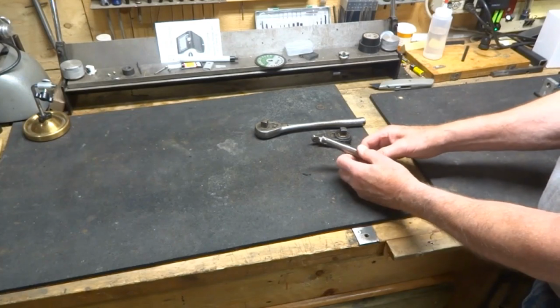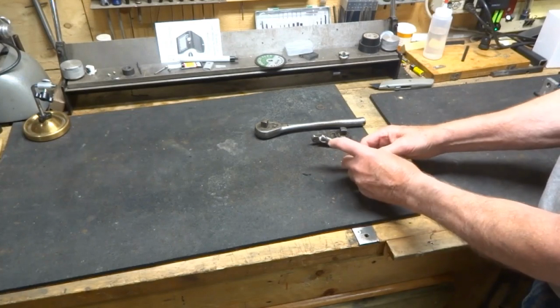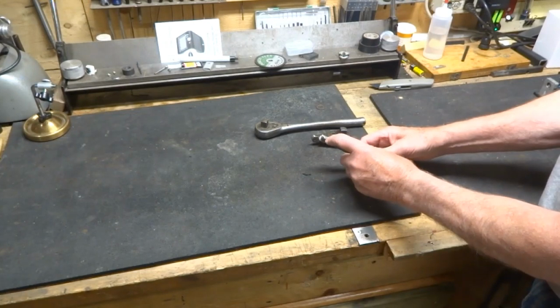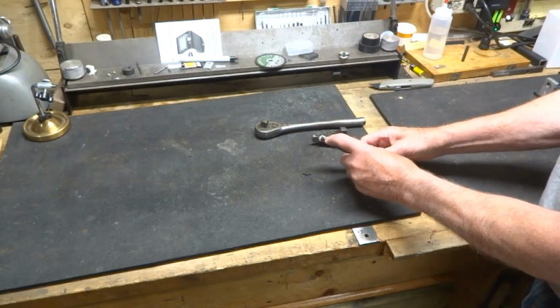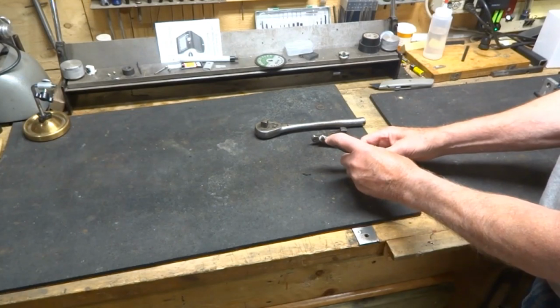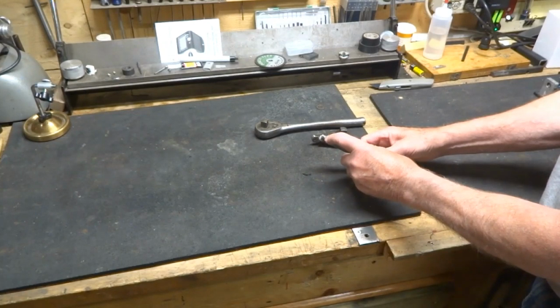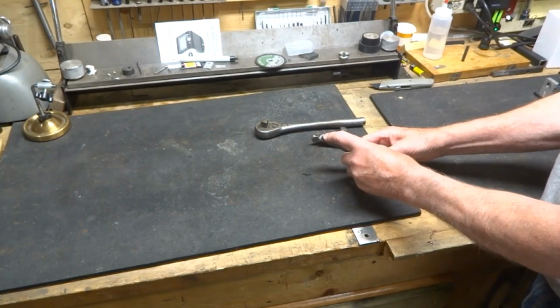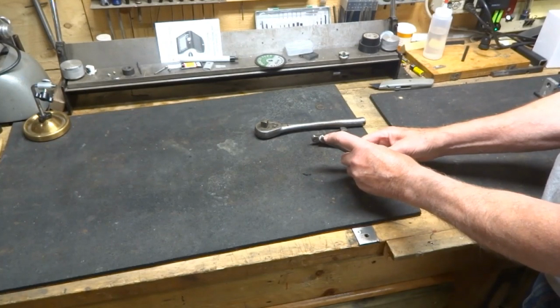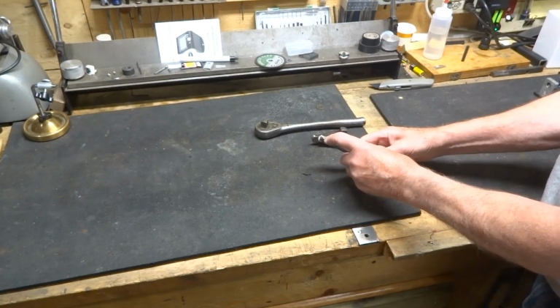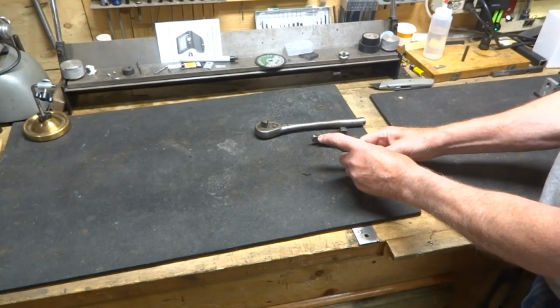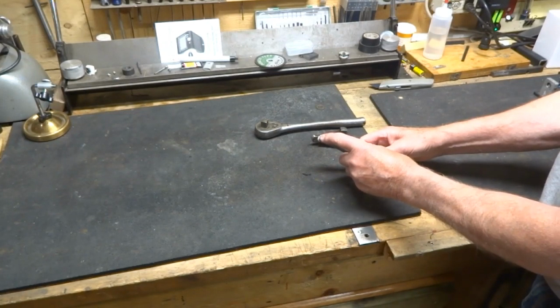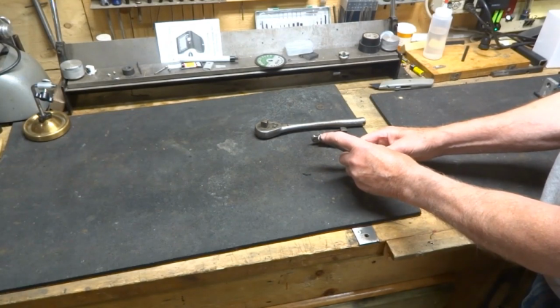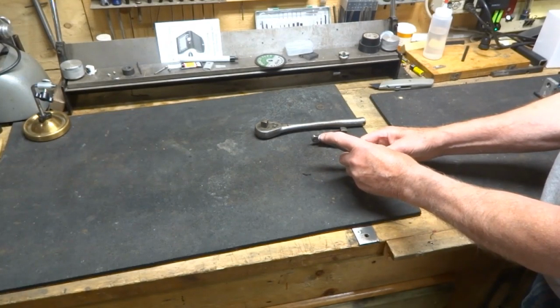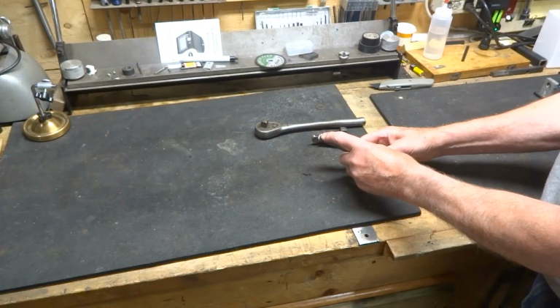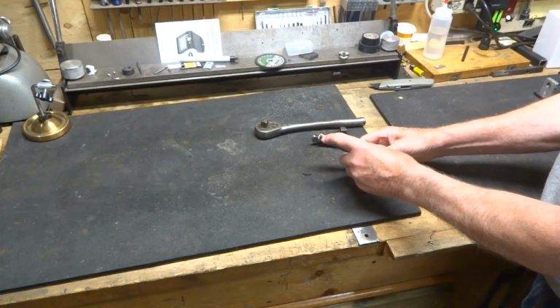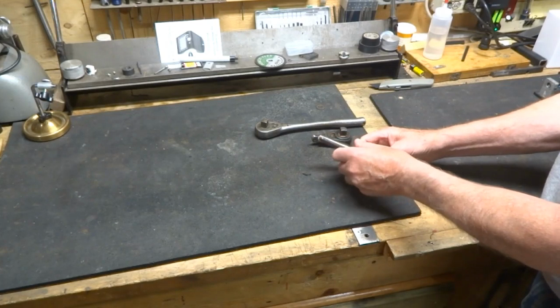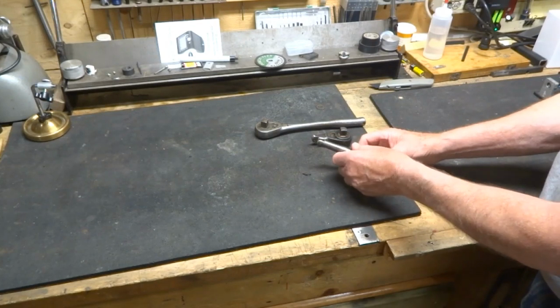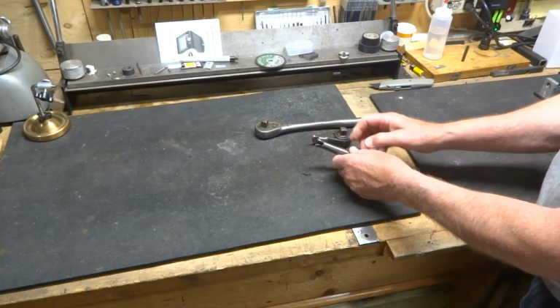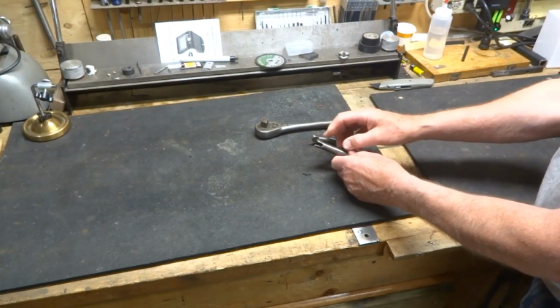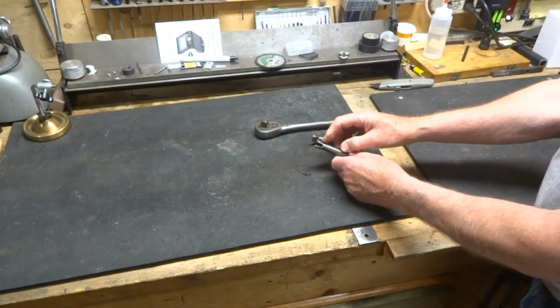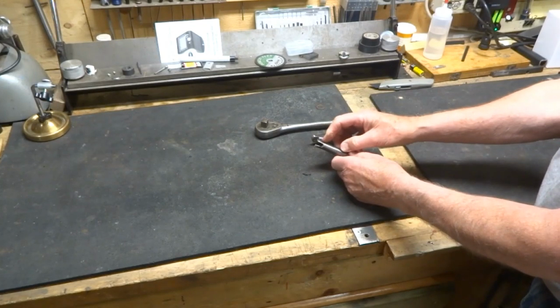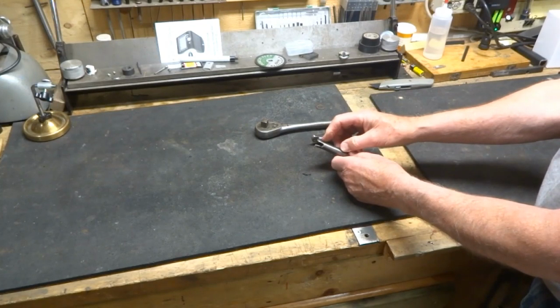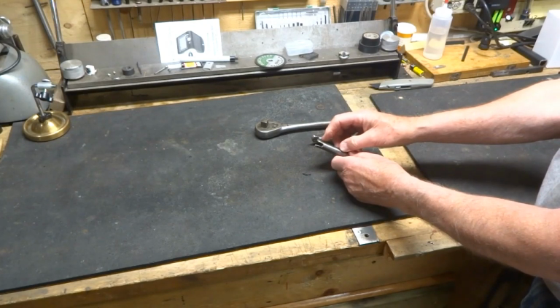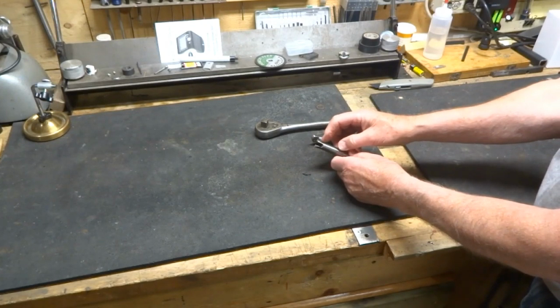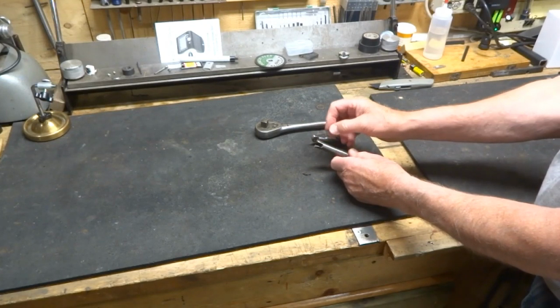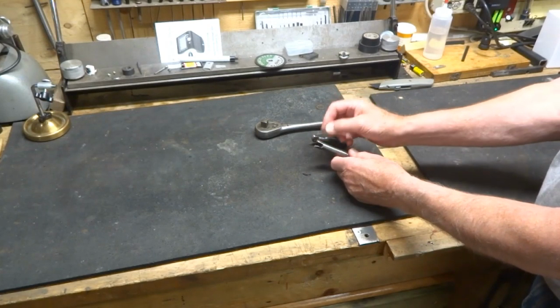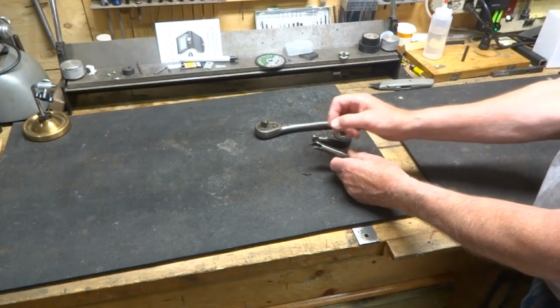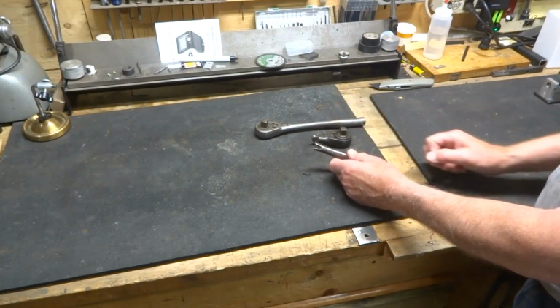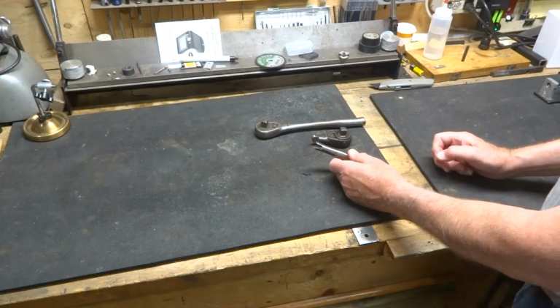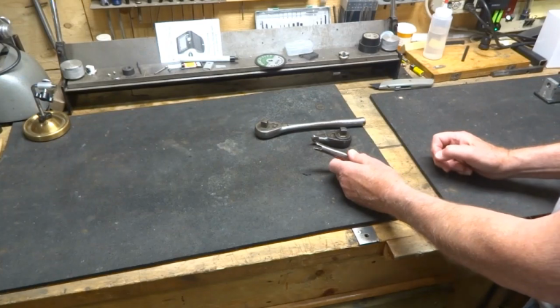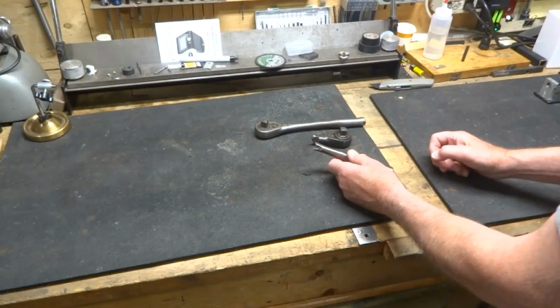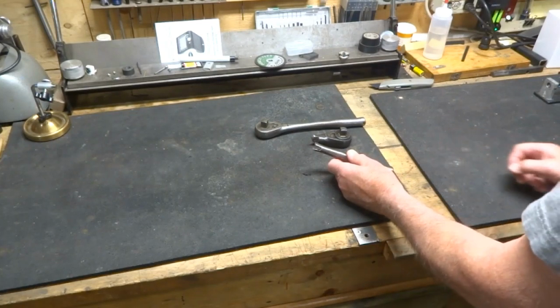This side only will be tapped for a 10-24 thread. You might want to open the other side a little more so it's a little easier to get the screw in.